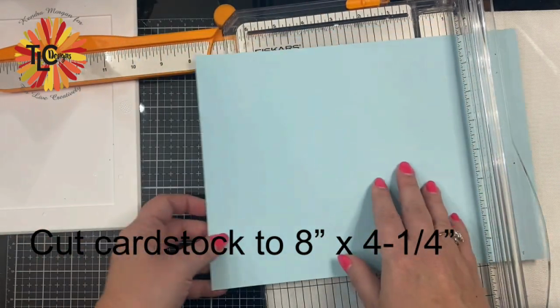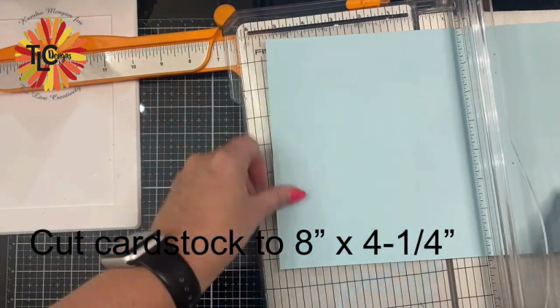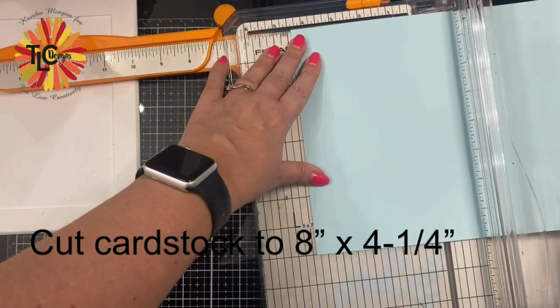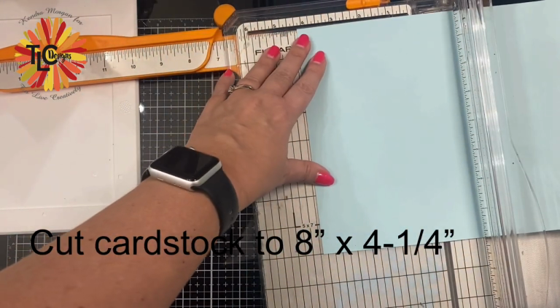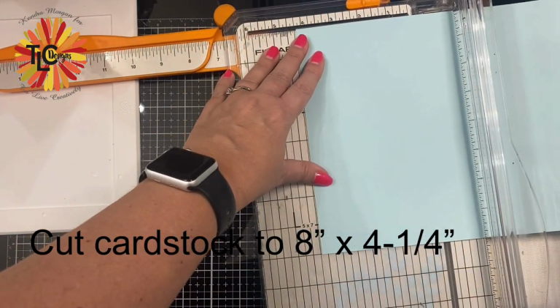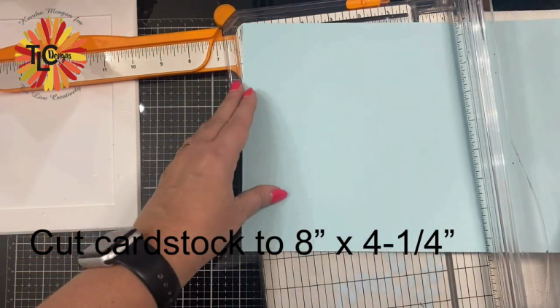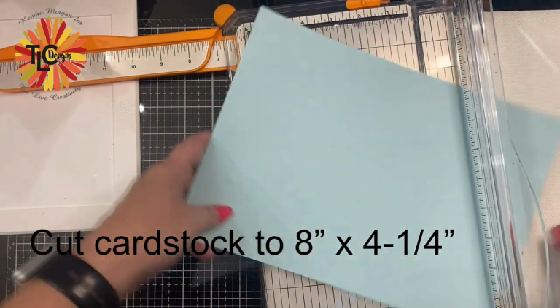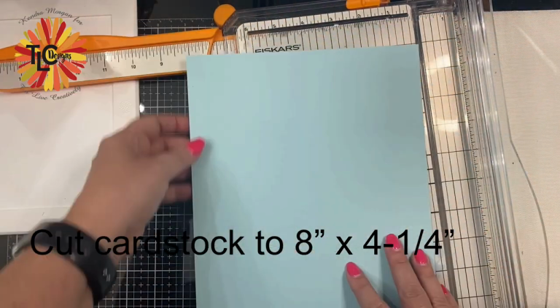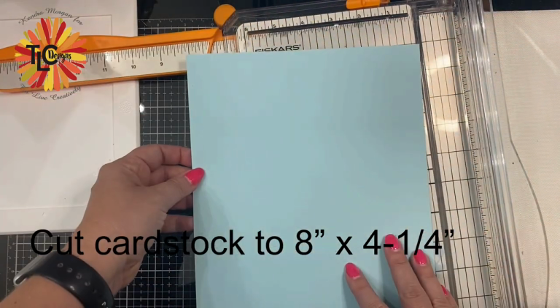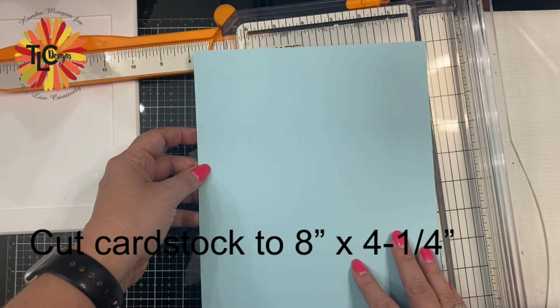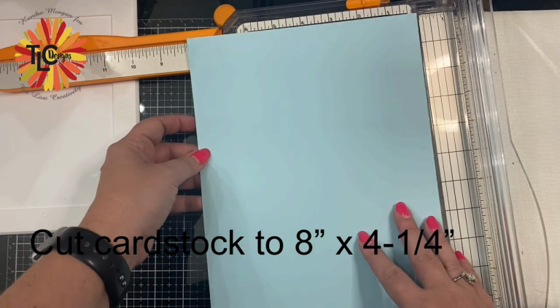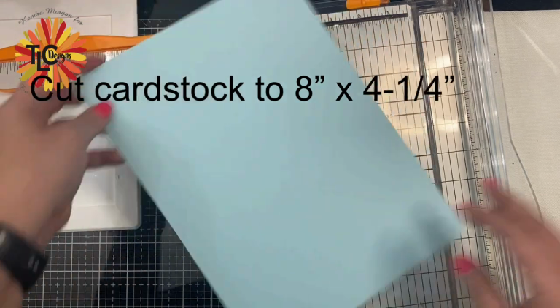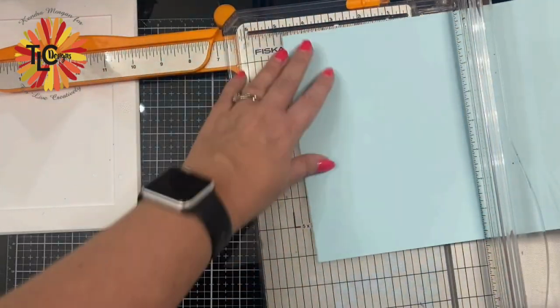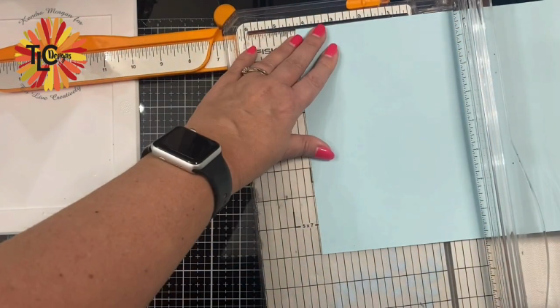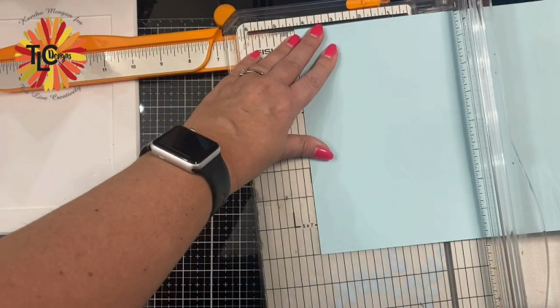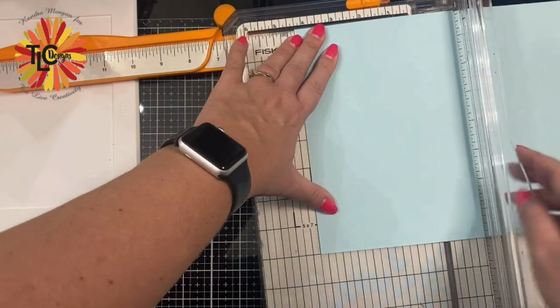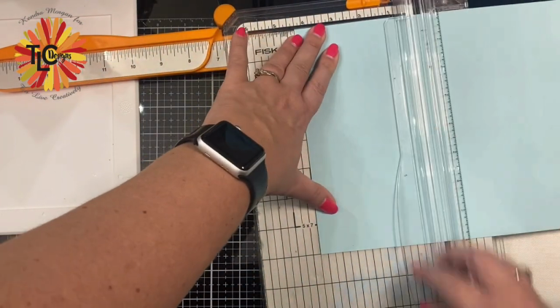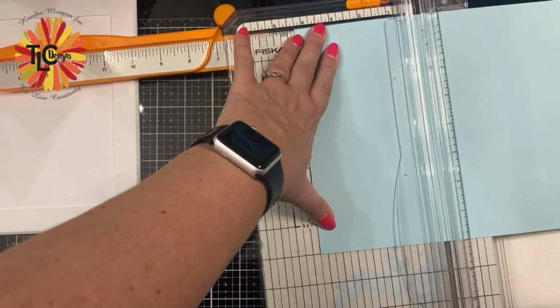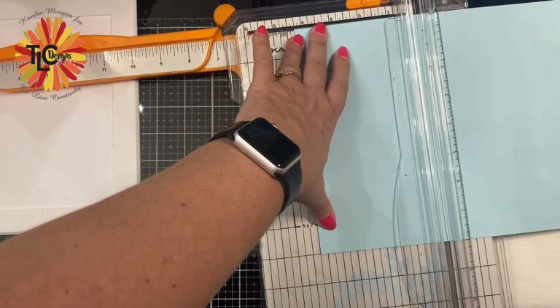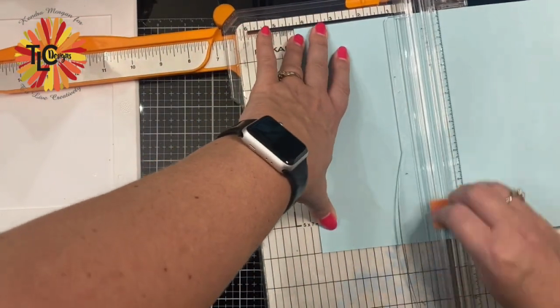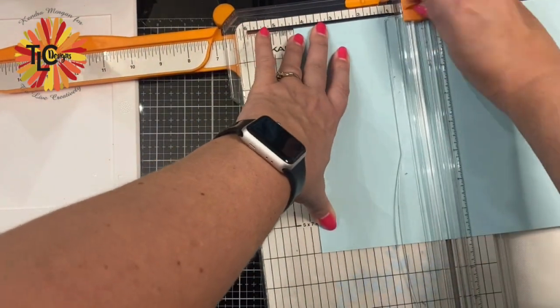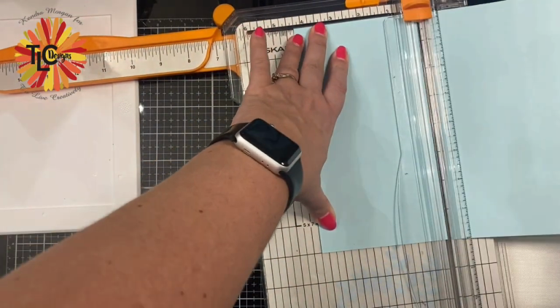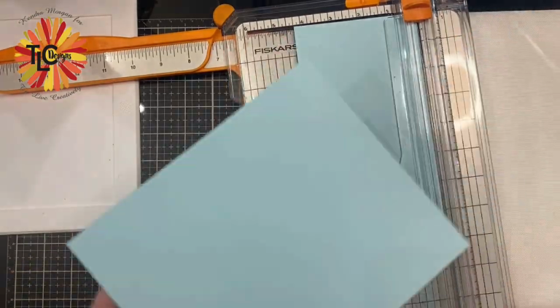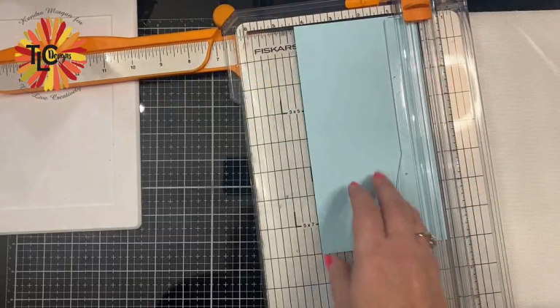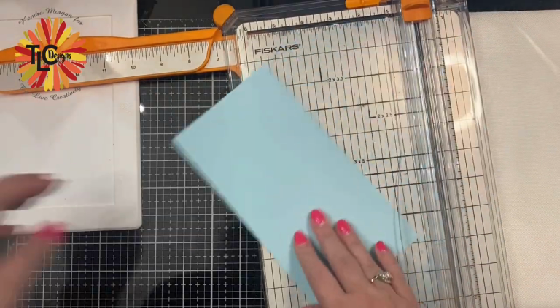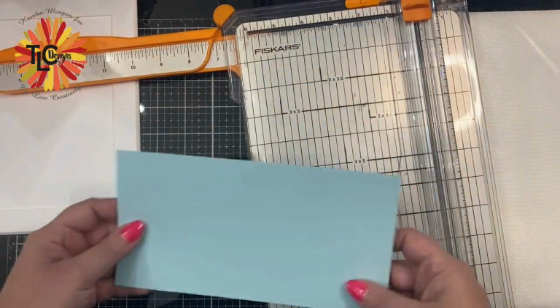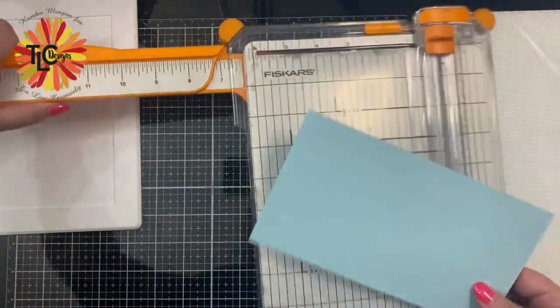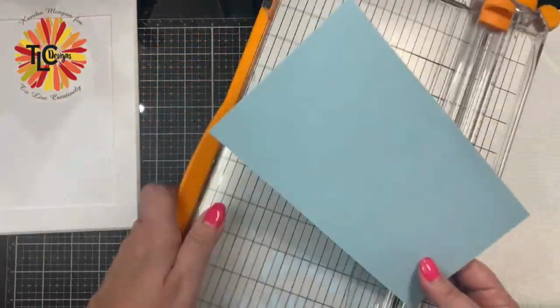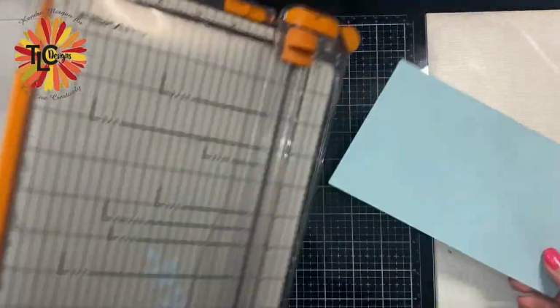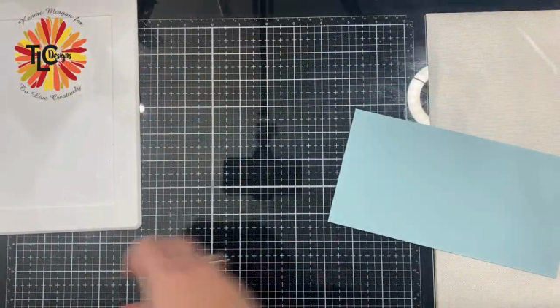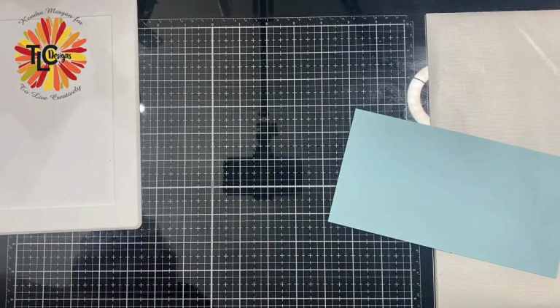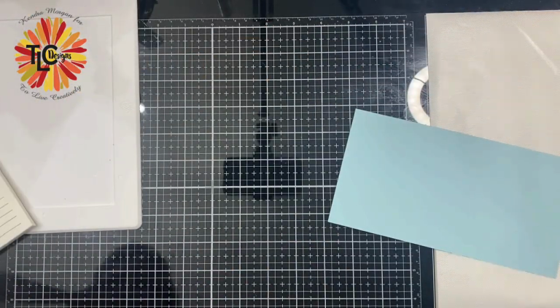First, I'm taking a sheet of light blue heavyweight cardstock and I'm trimming it down to eight by four and a quarter inches using my paper trimmer. And this is going to be the card base.